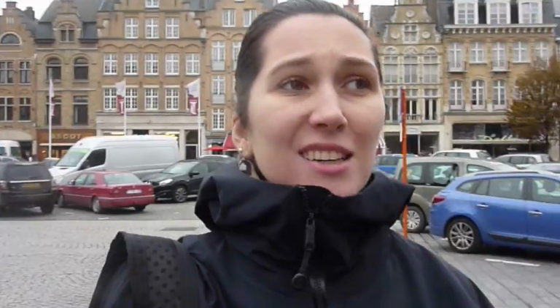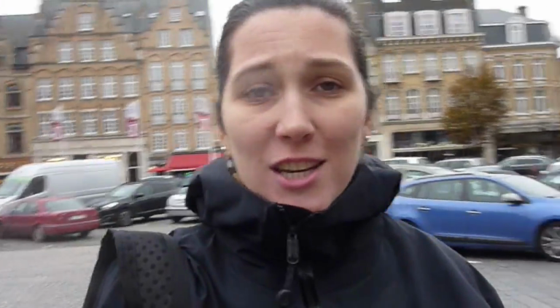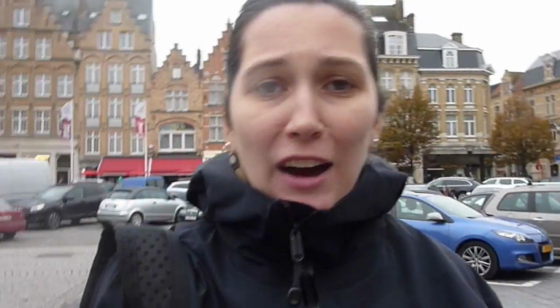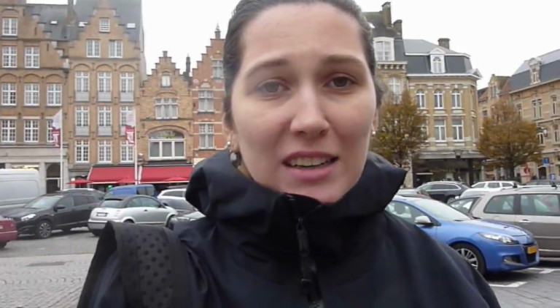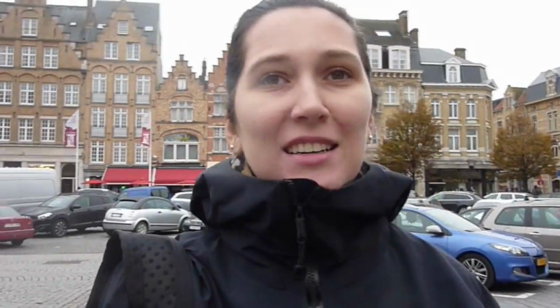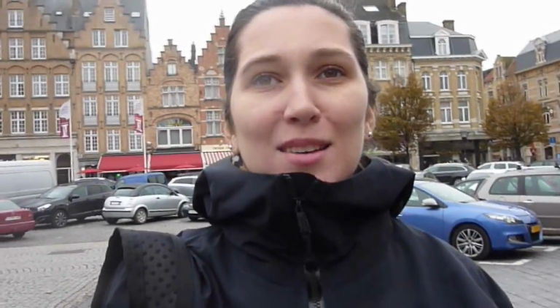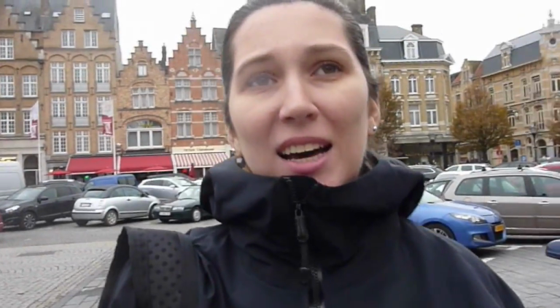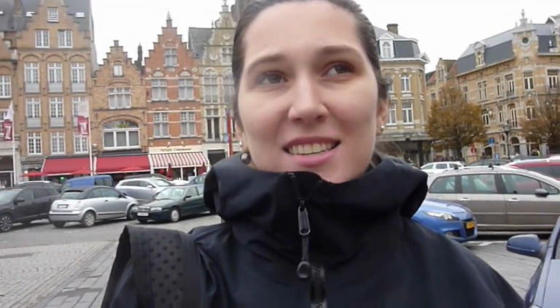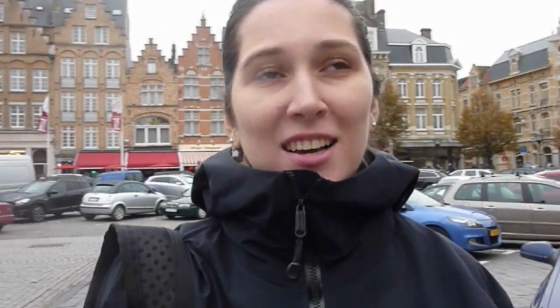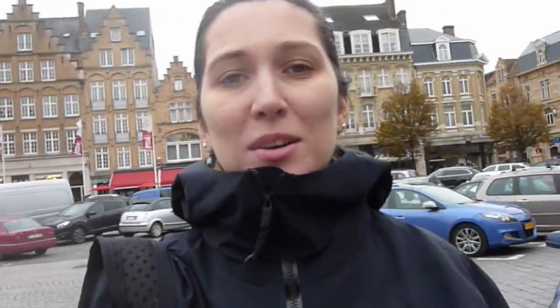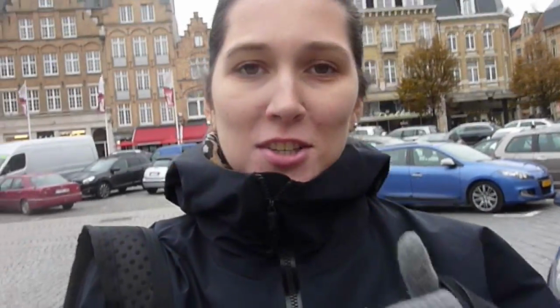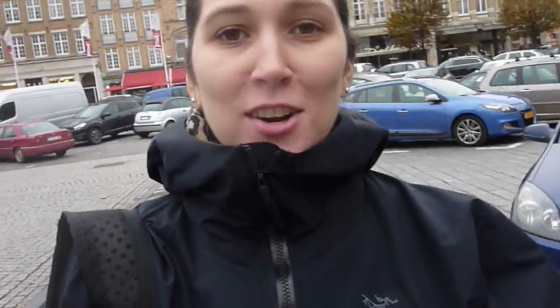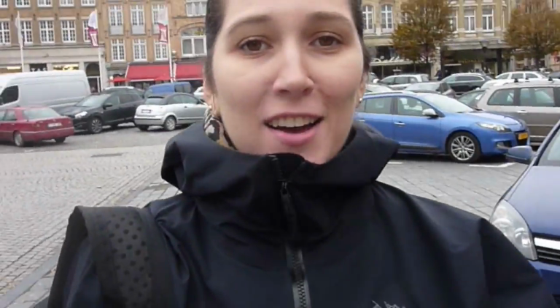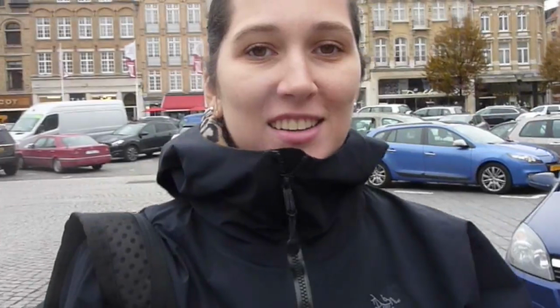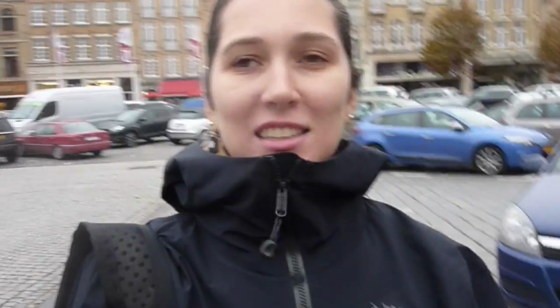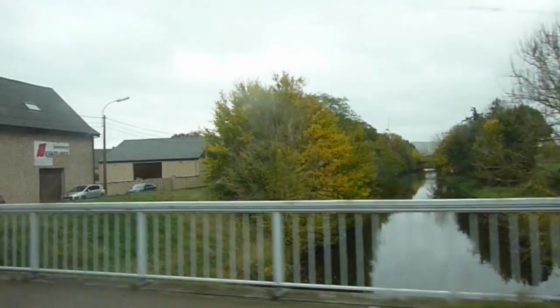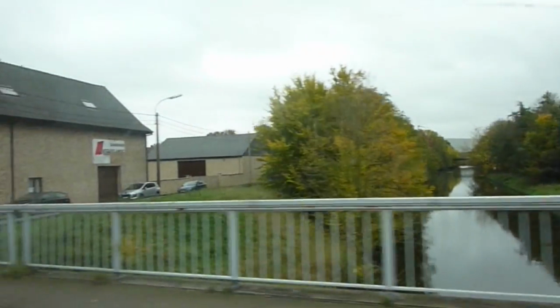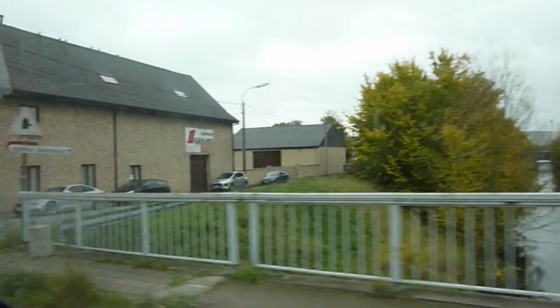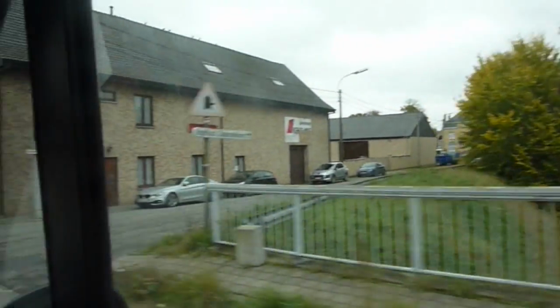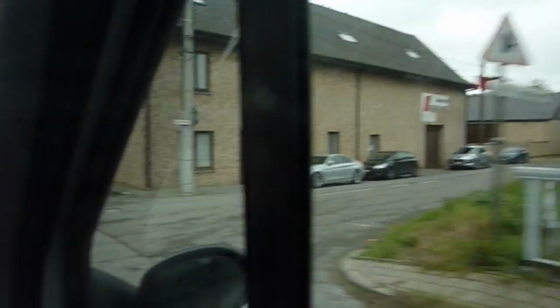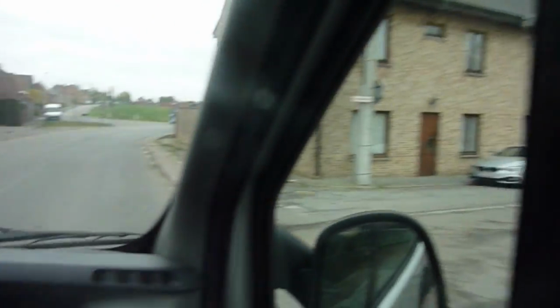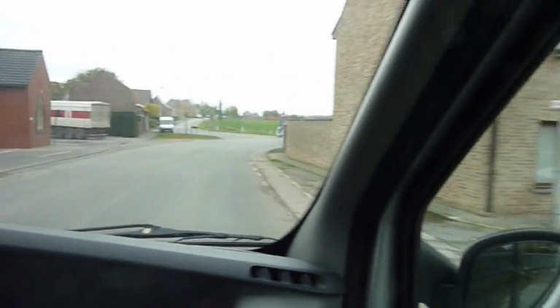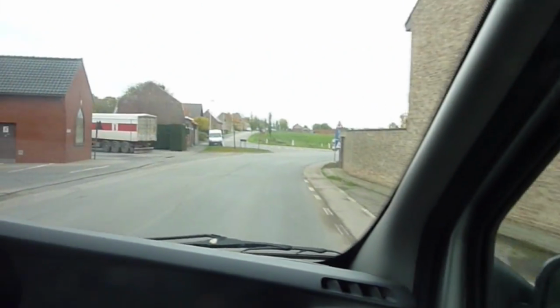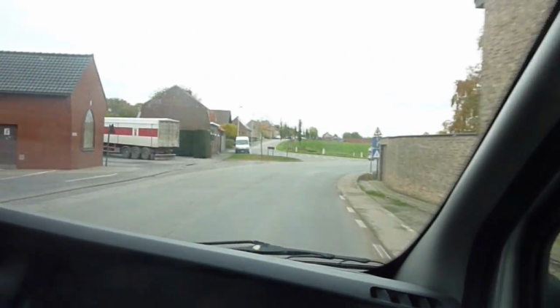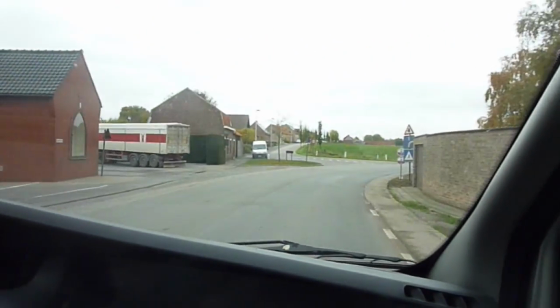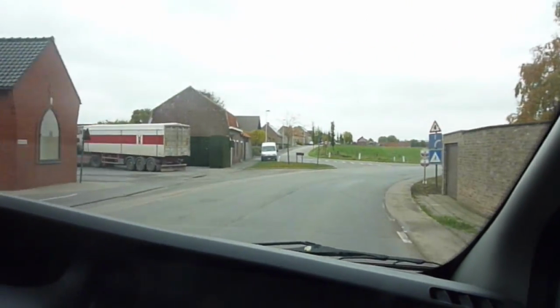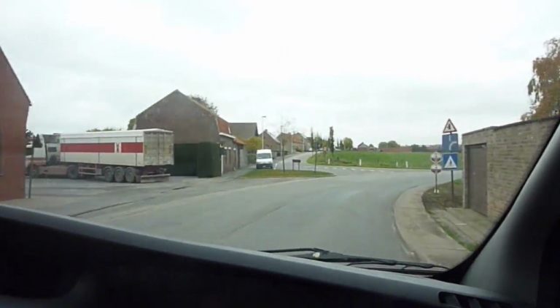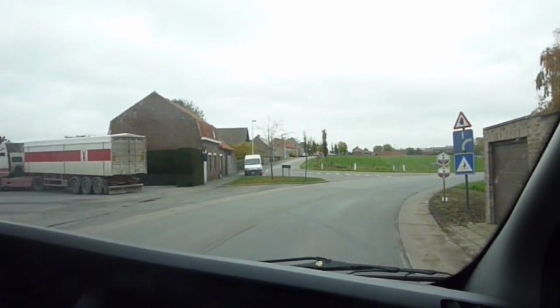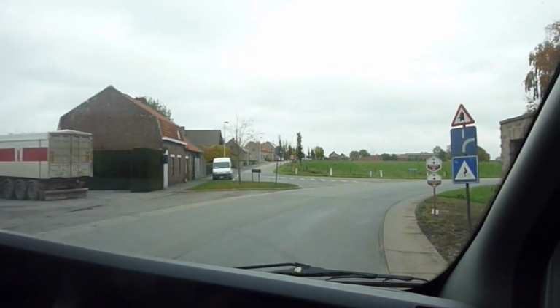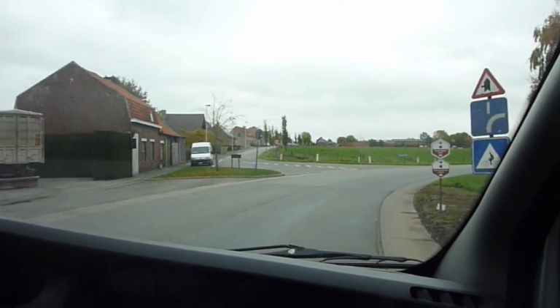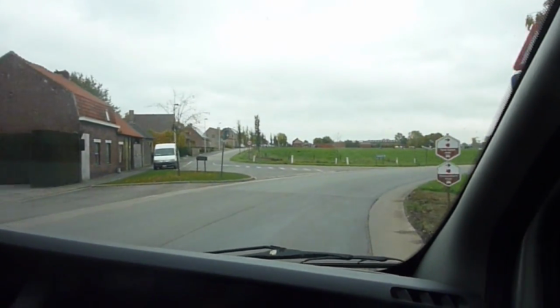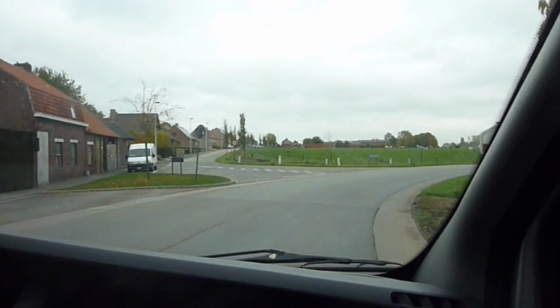A little chilly out, but I think we'll survive it! And you're going to see the signpost there to the left — it says Langemark, and that's where the Germans were.